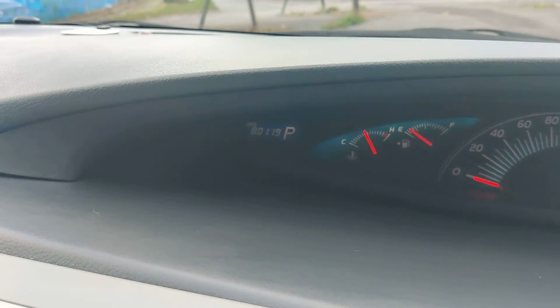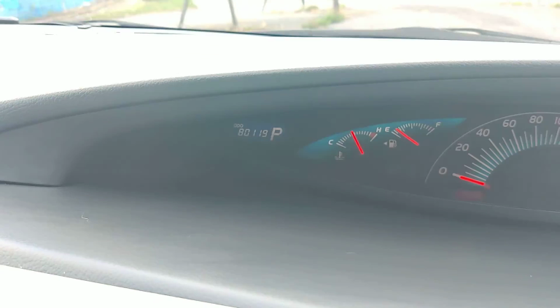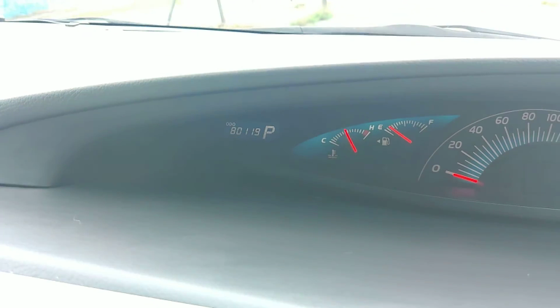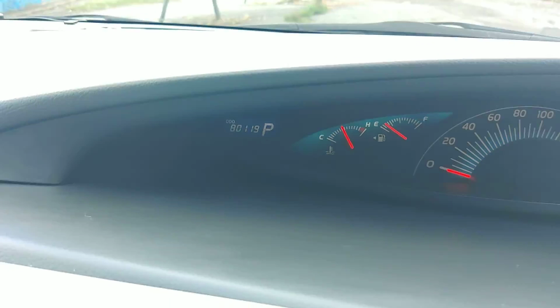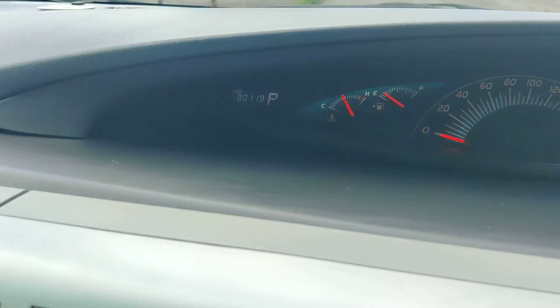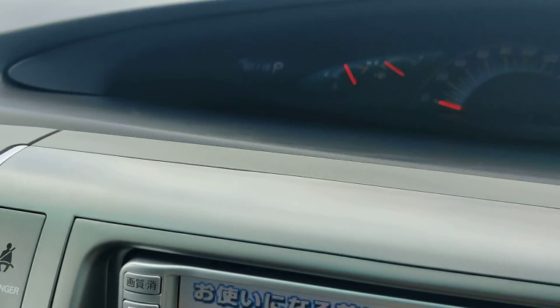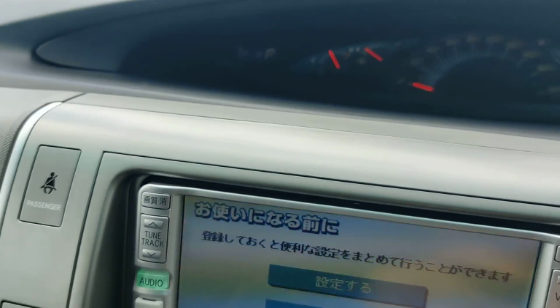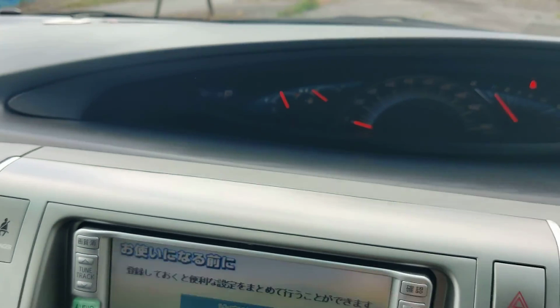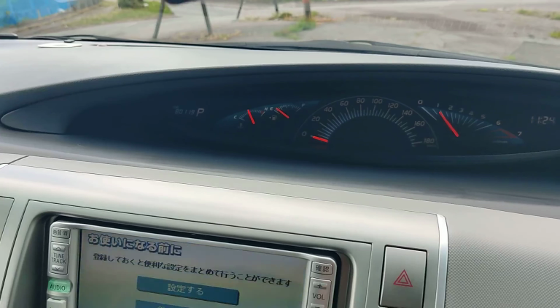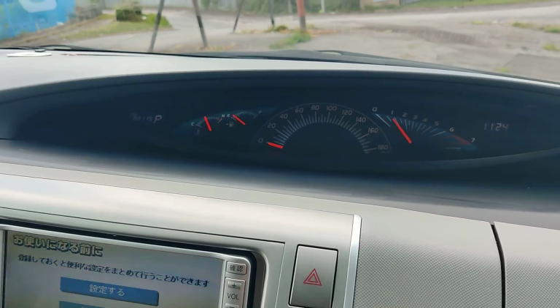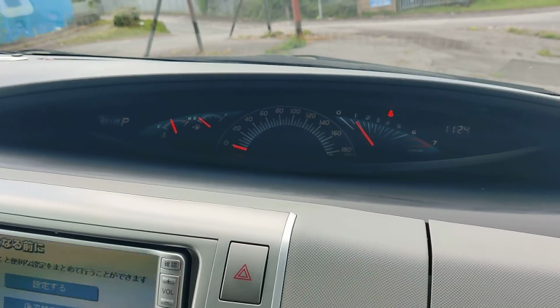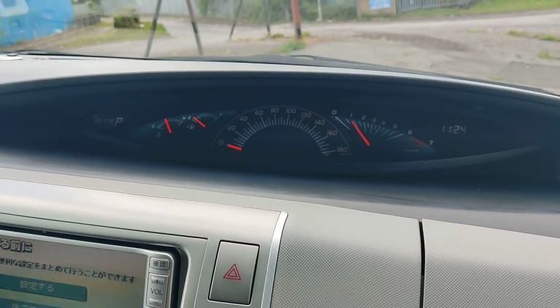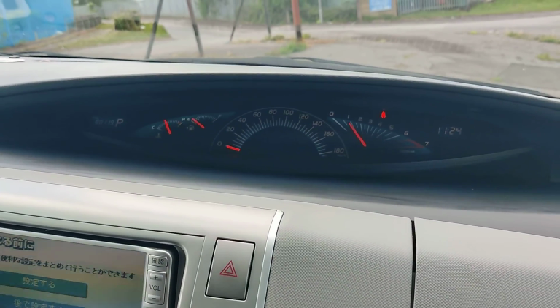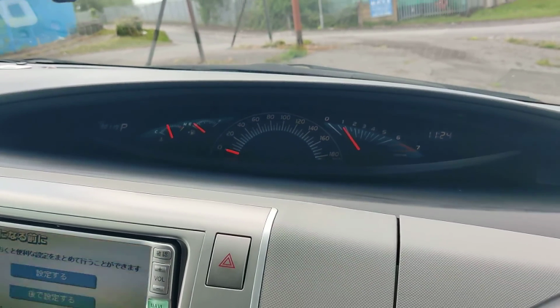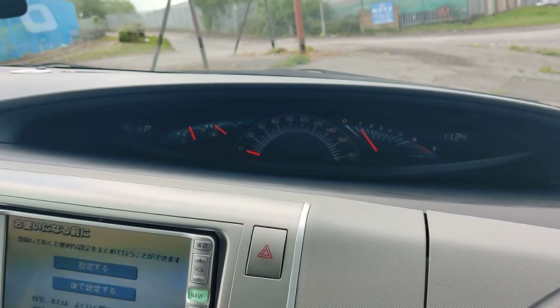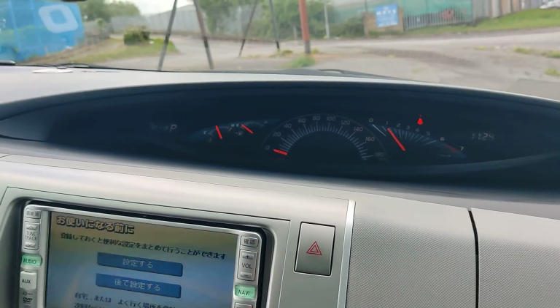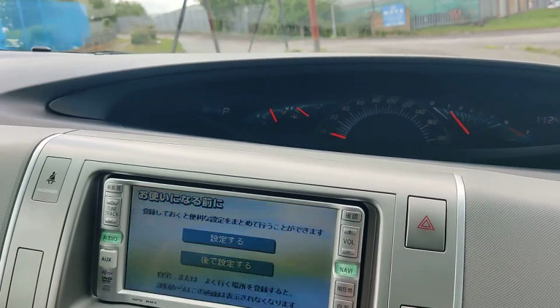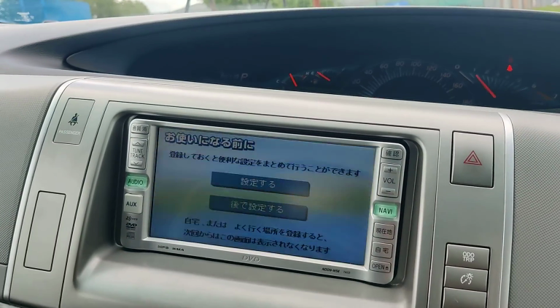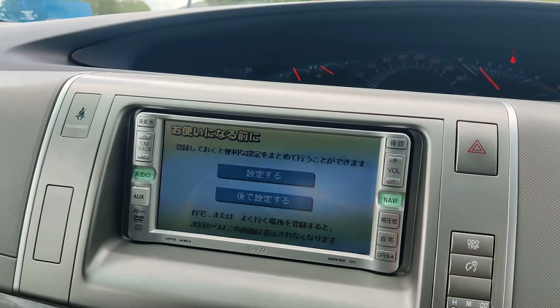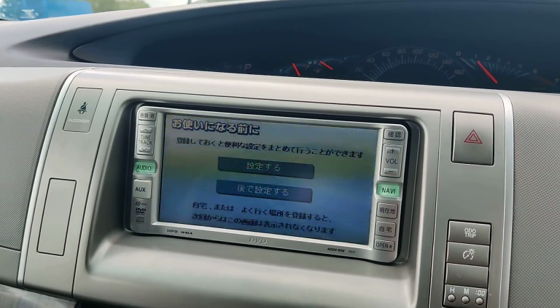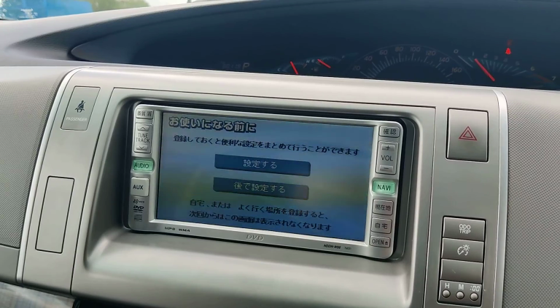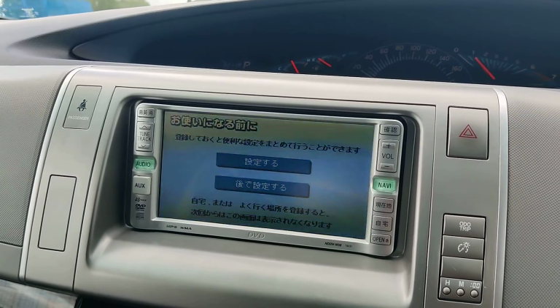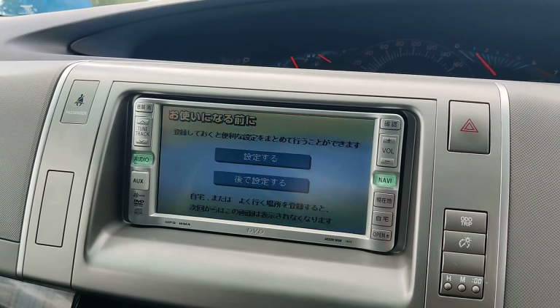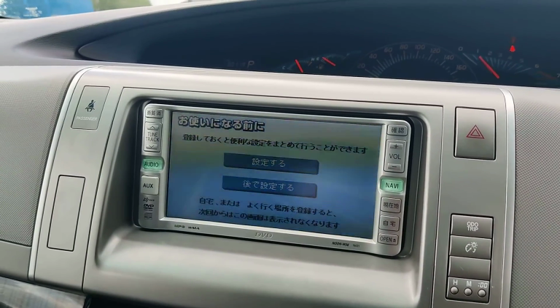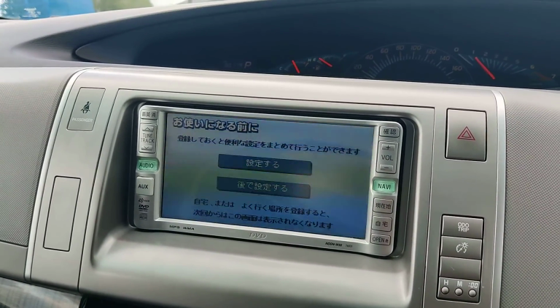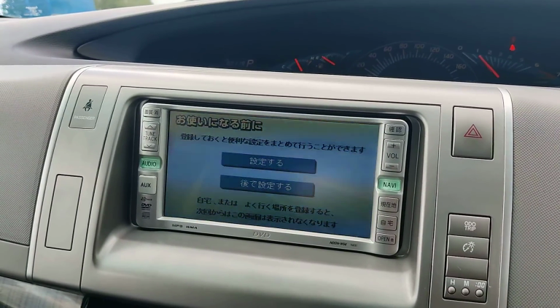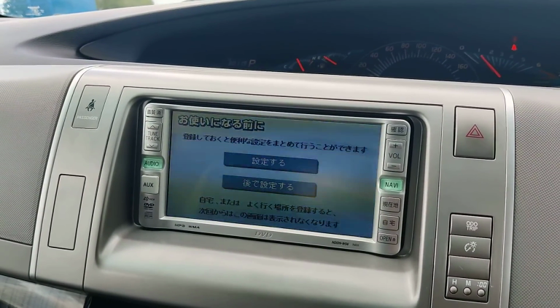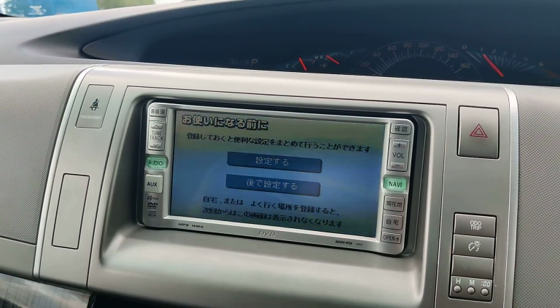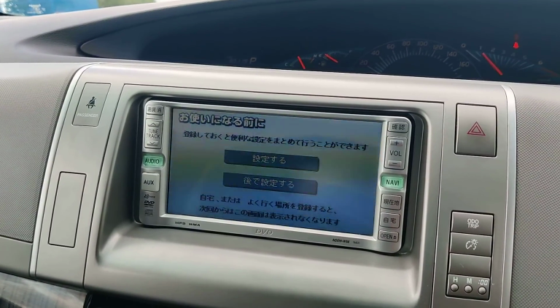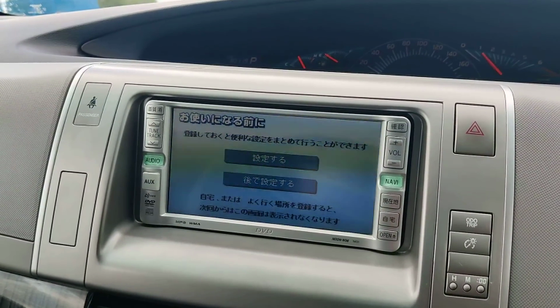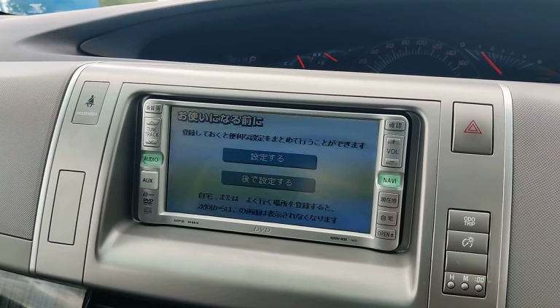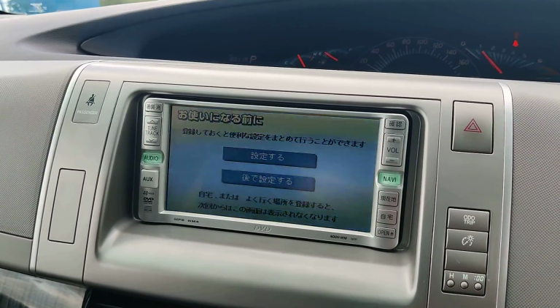It's currently on 80,119 kilometres, which is just under 50,000 miles — it will be converted. It will also come with a UK screen with CD, radio, and aux USB.